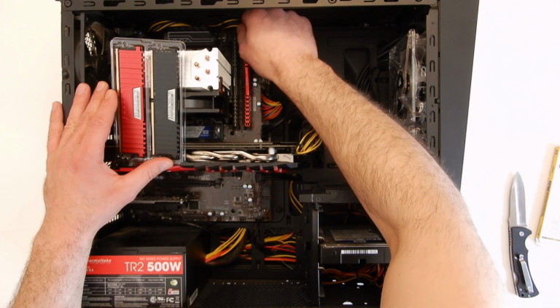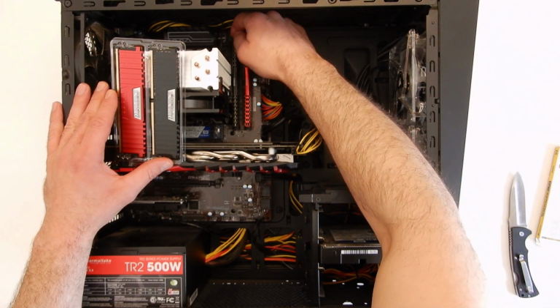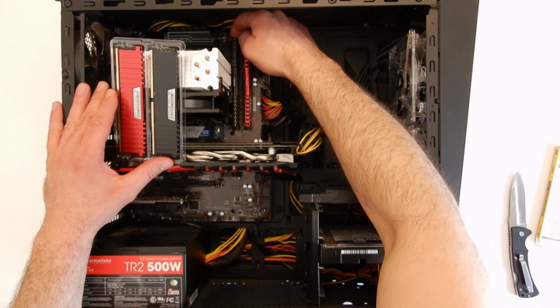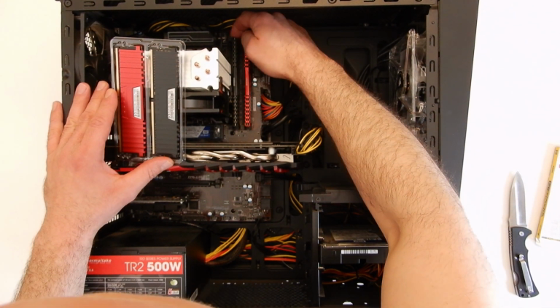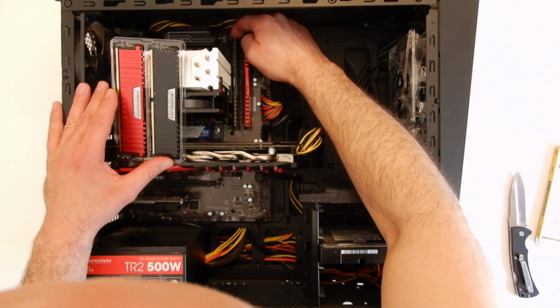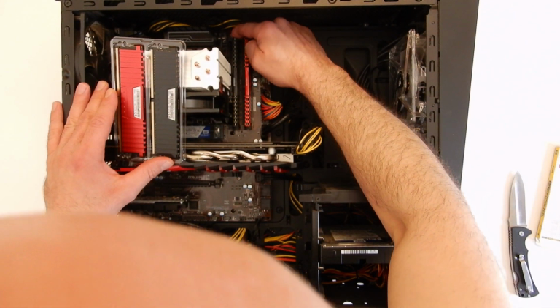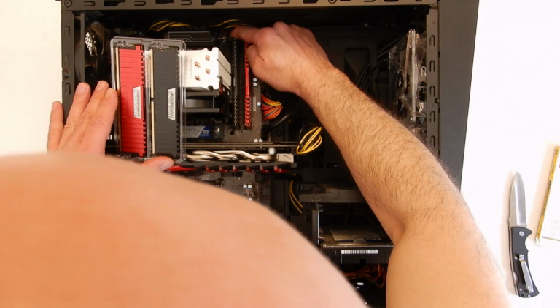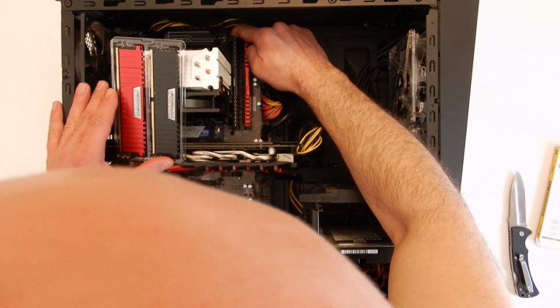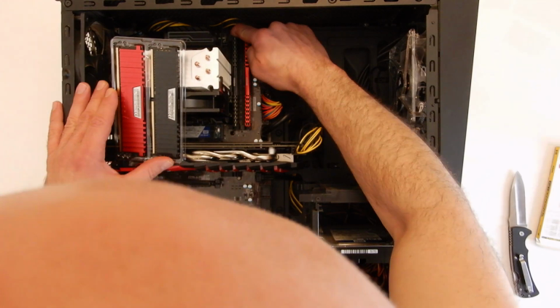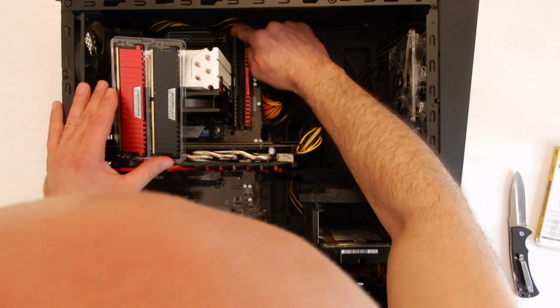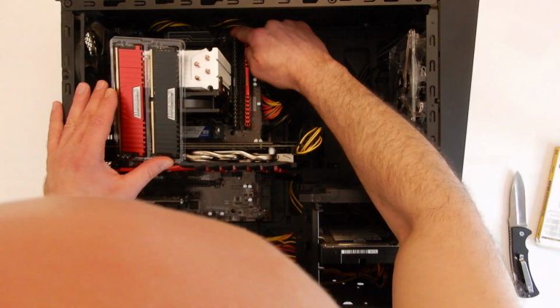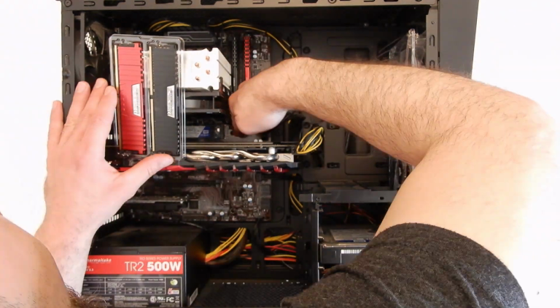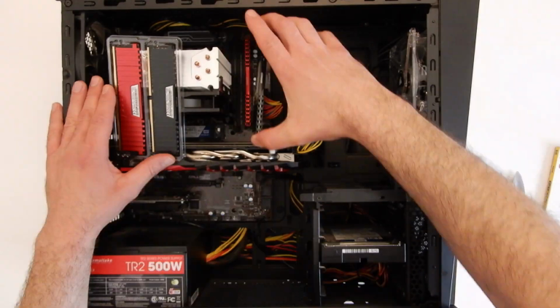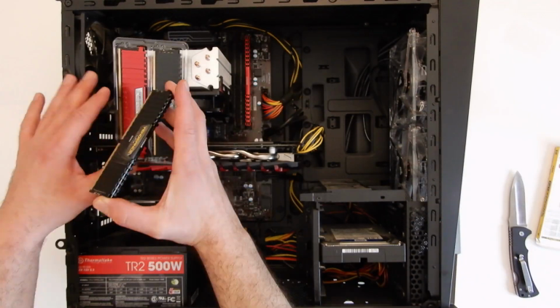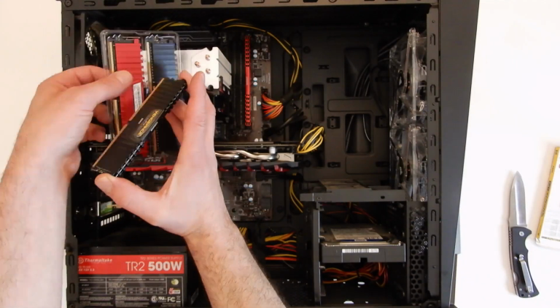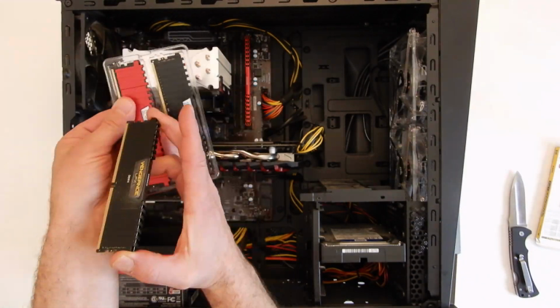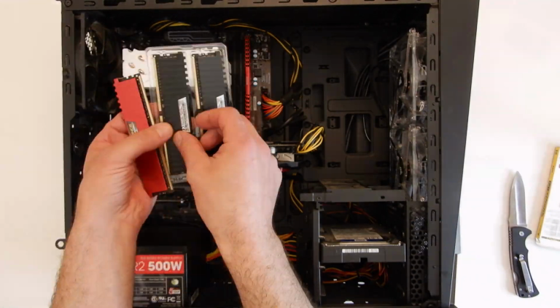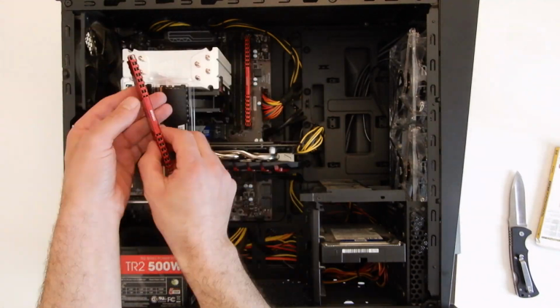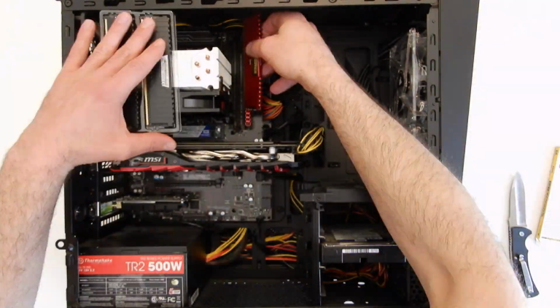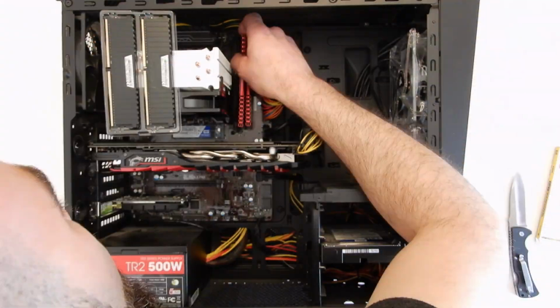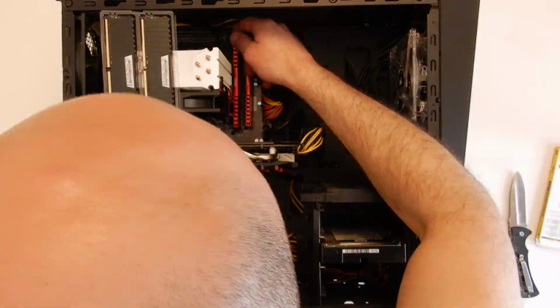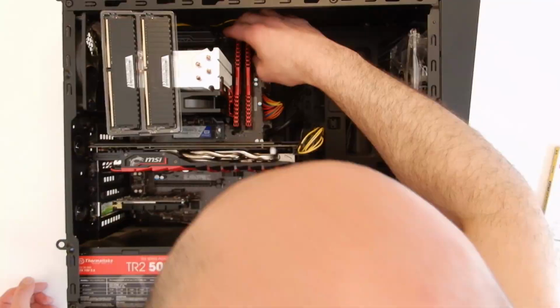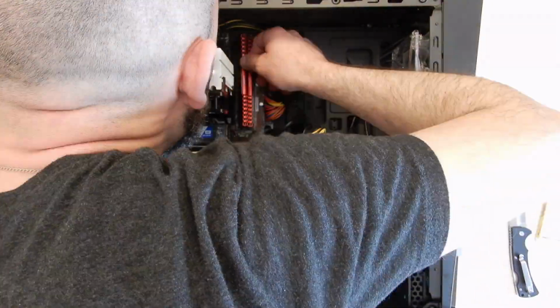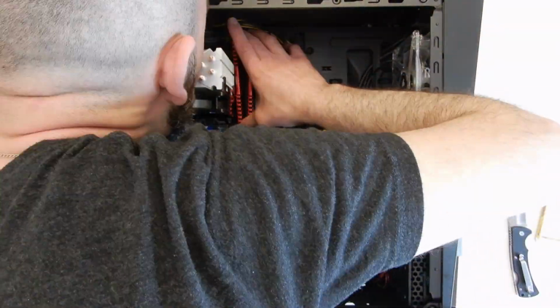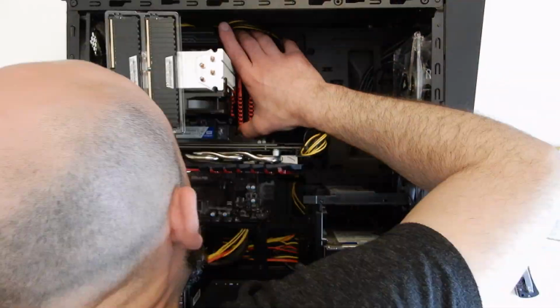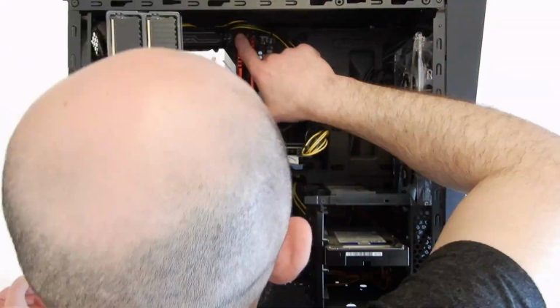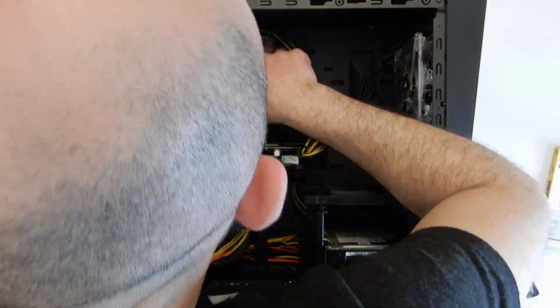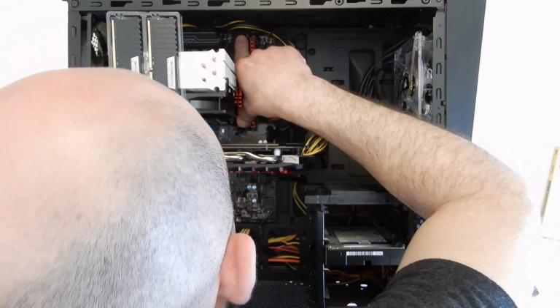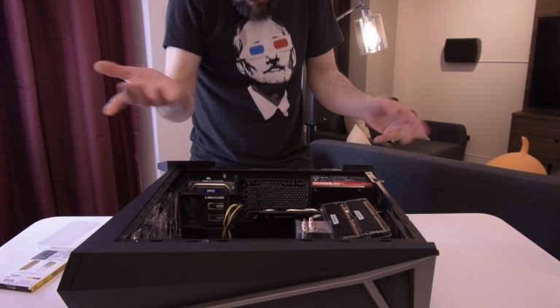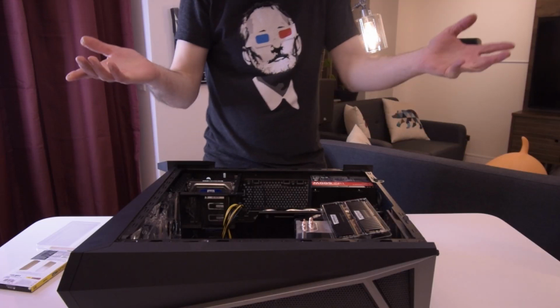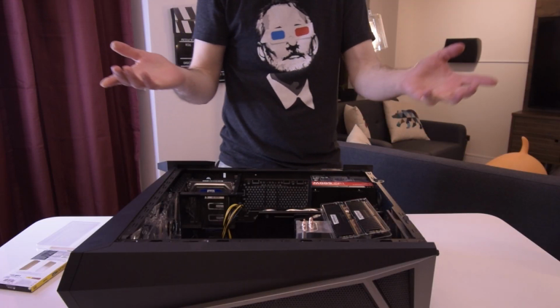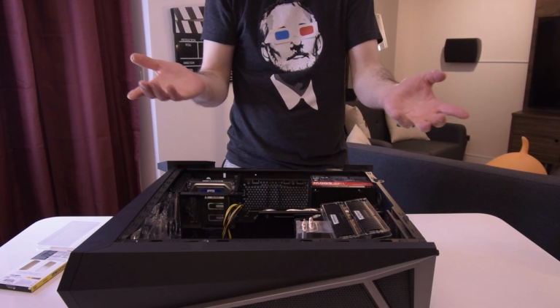Now we're going to pop out our second DIMM and do the same.